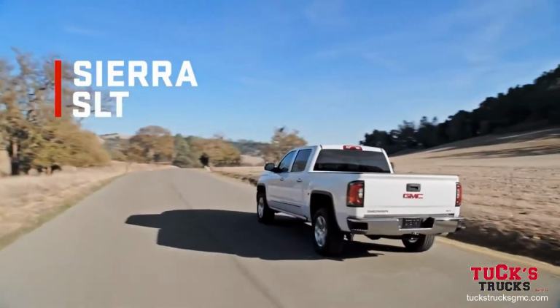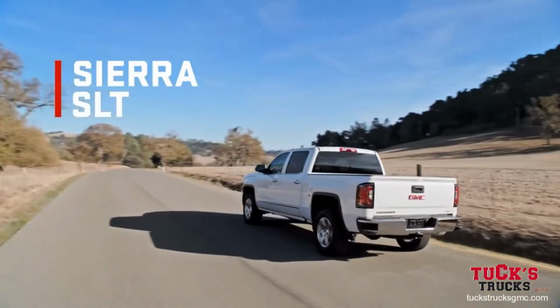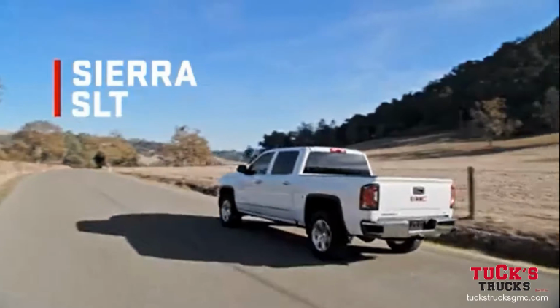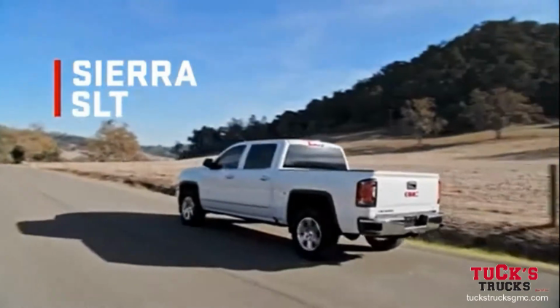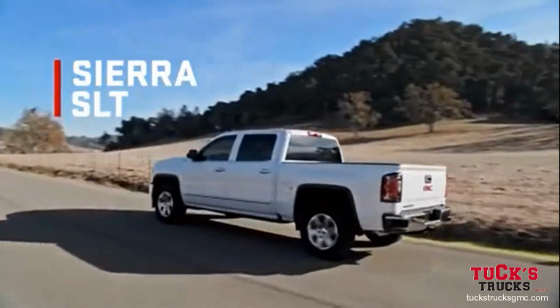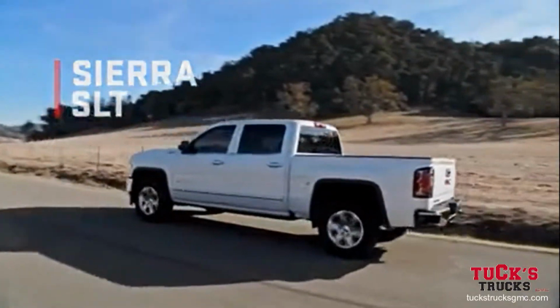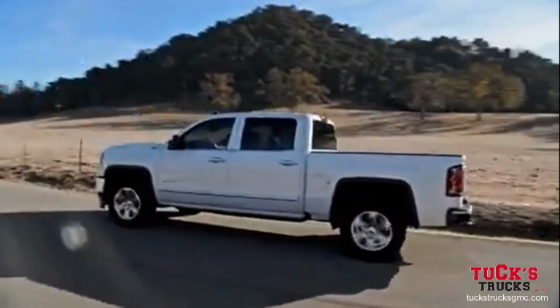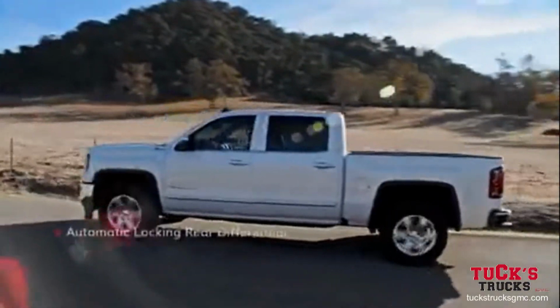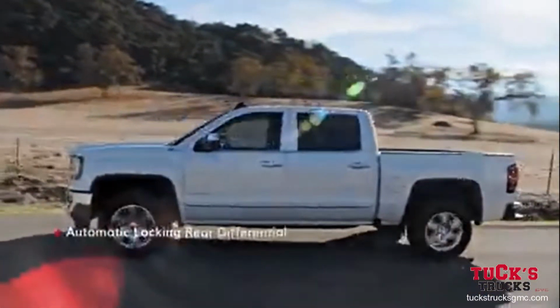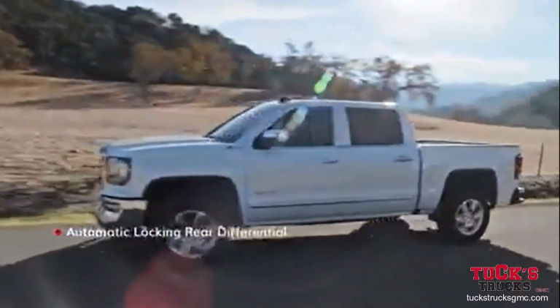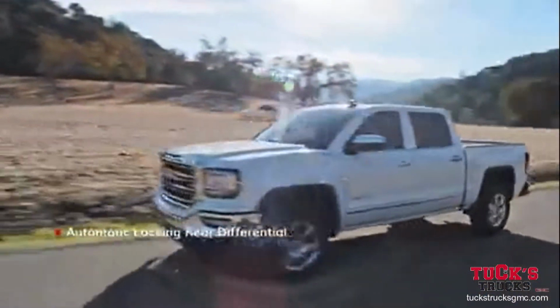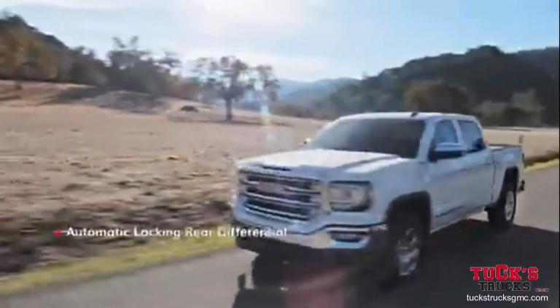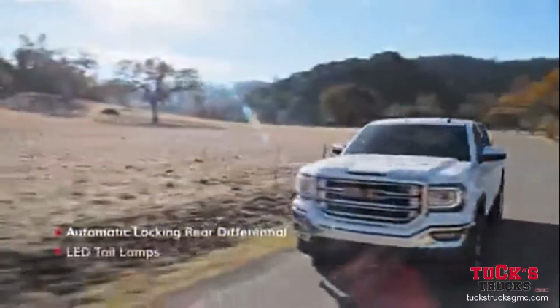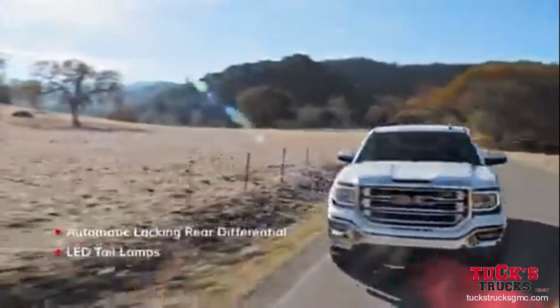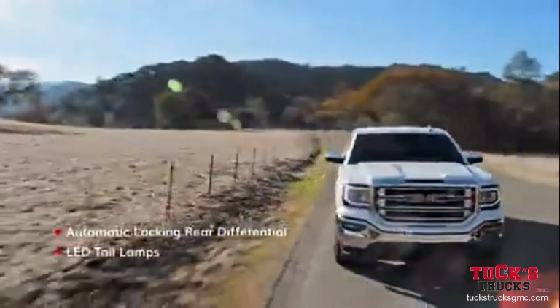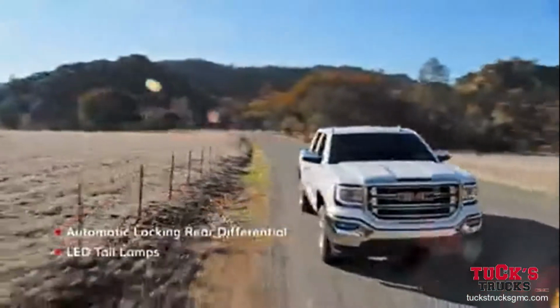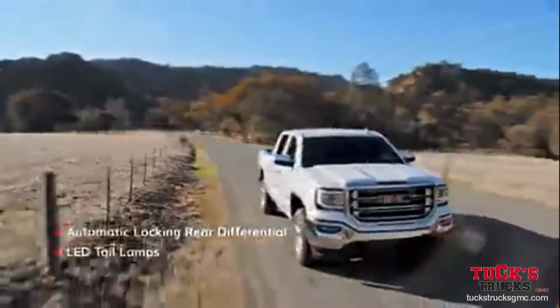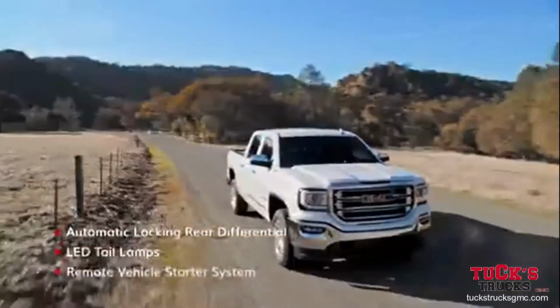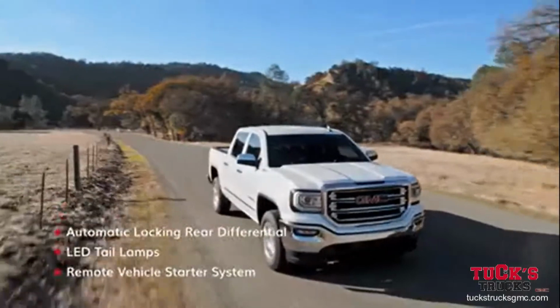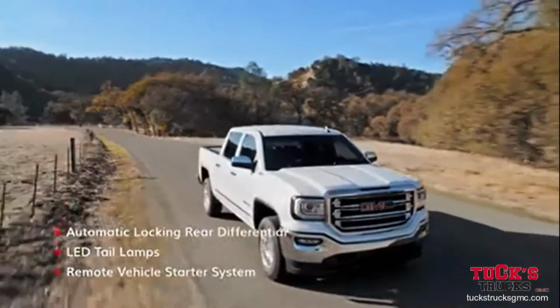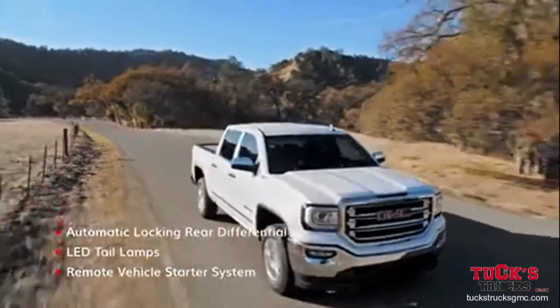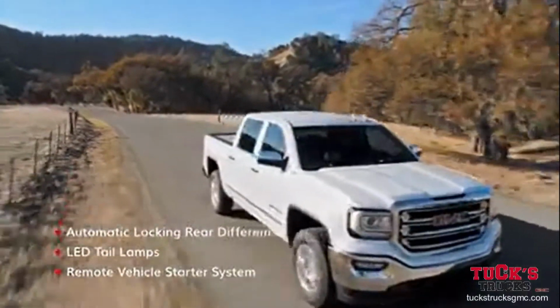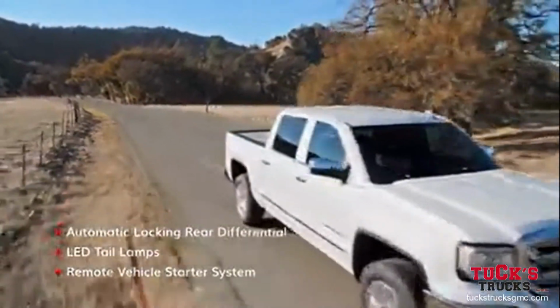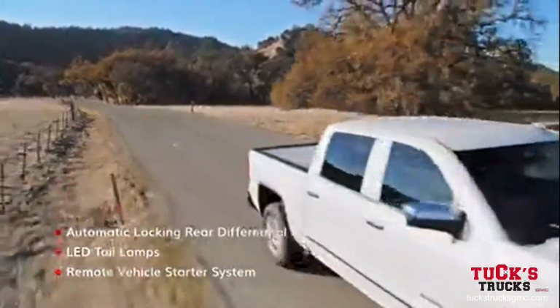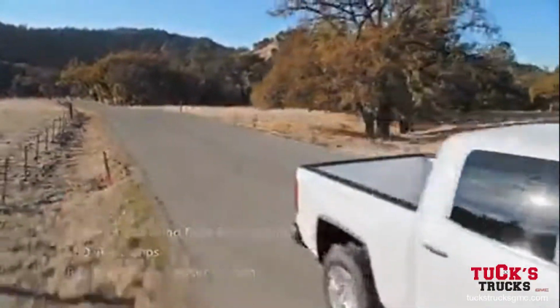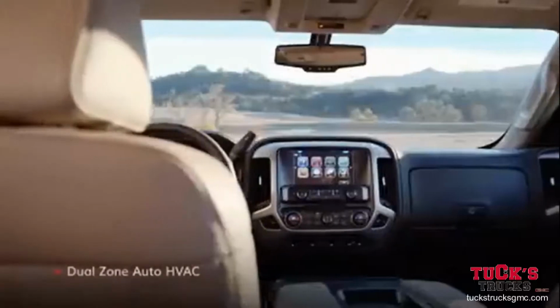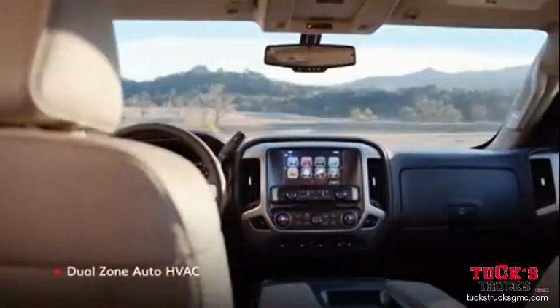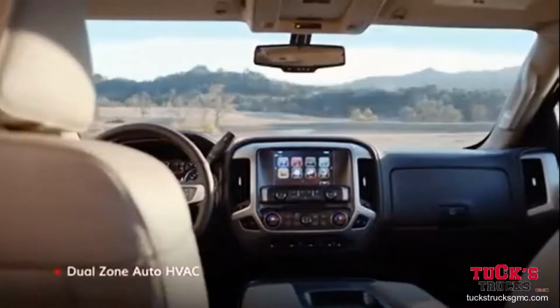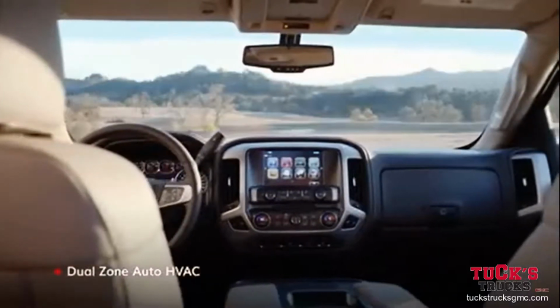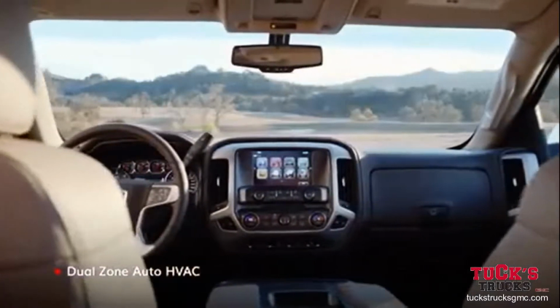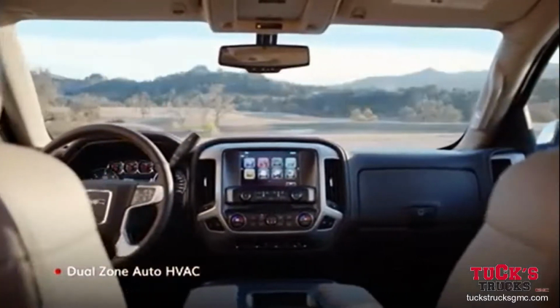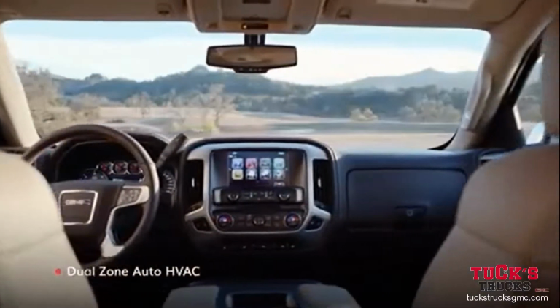Sierra SLT levels up capability on top of more premium features, and enhances the interior experience.